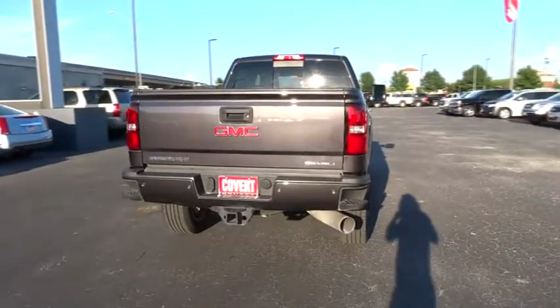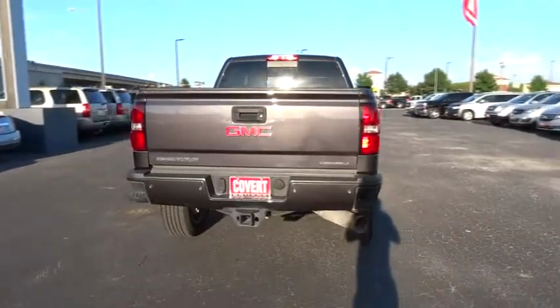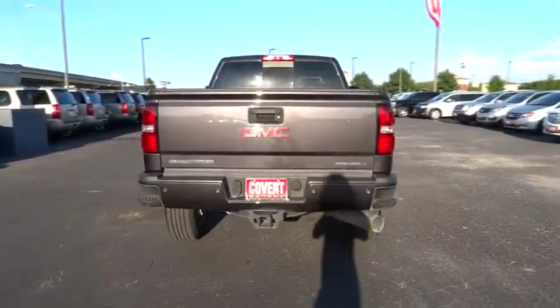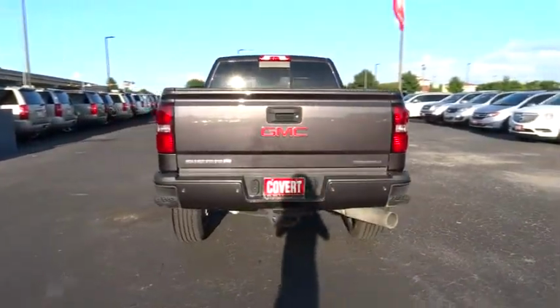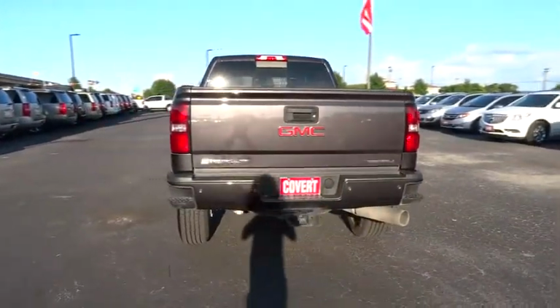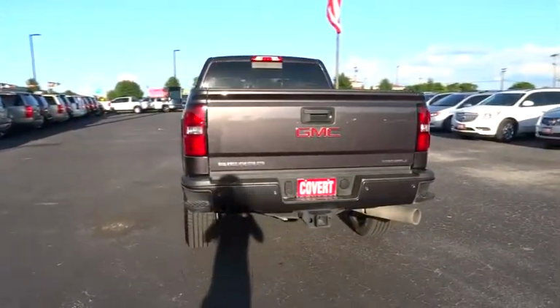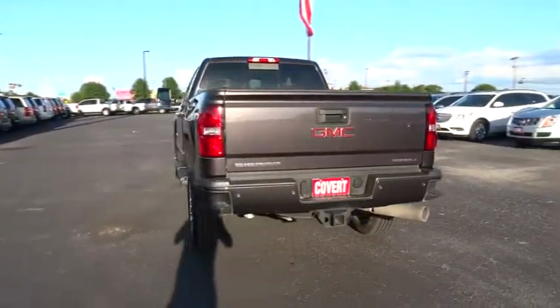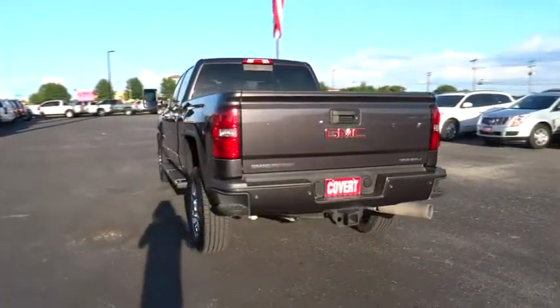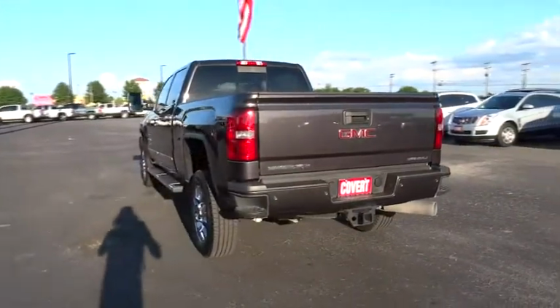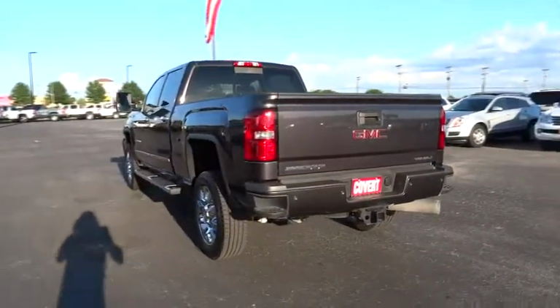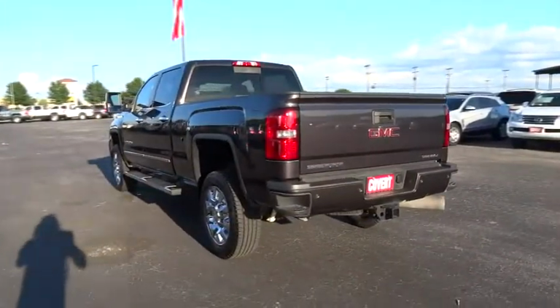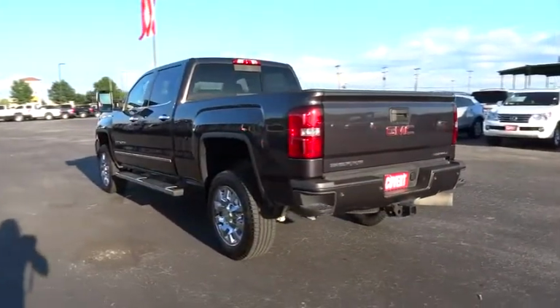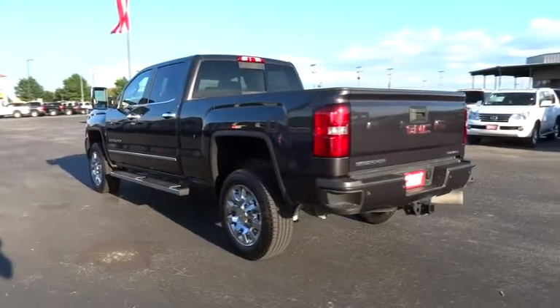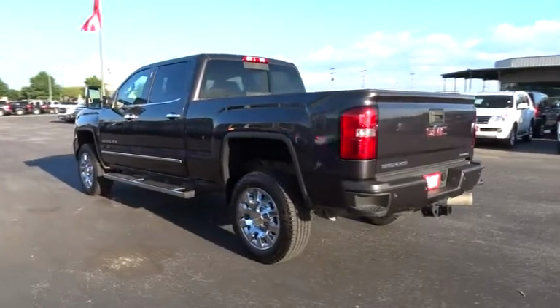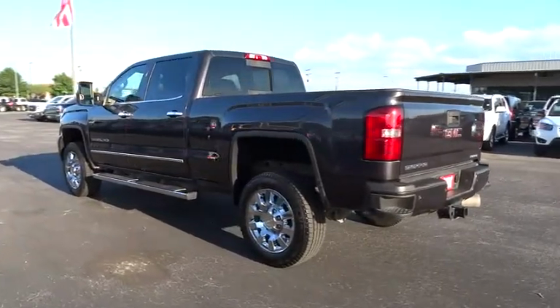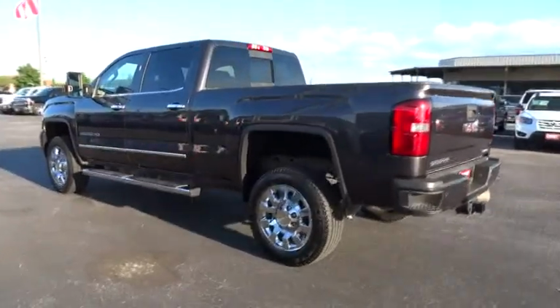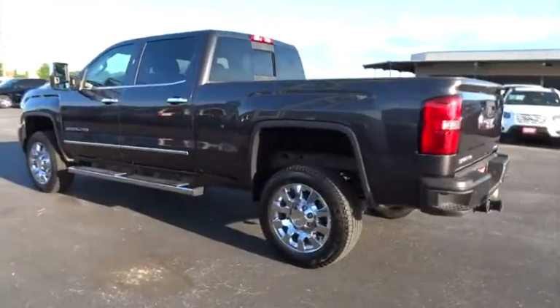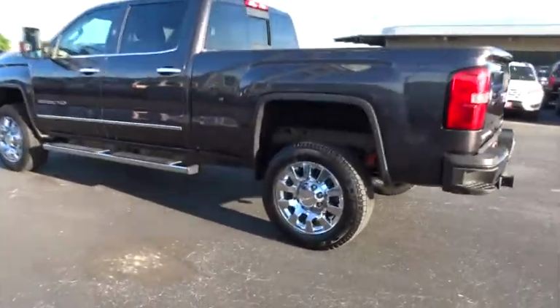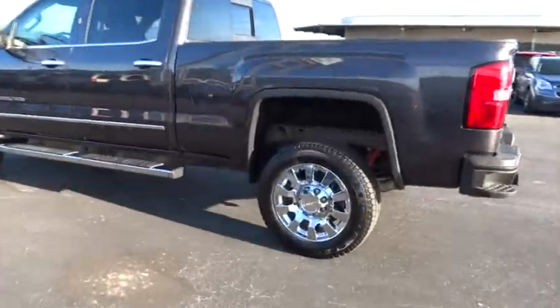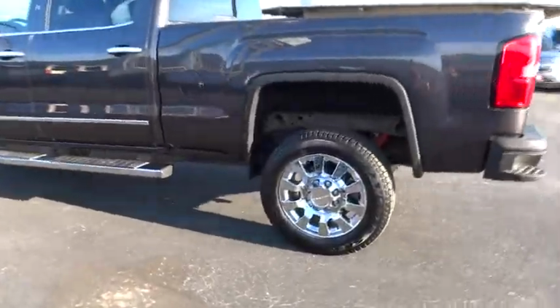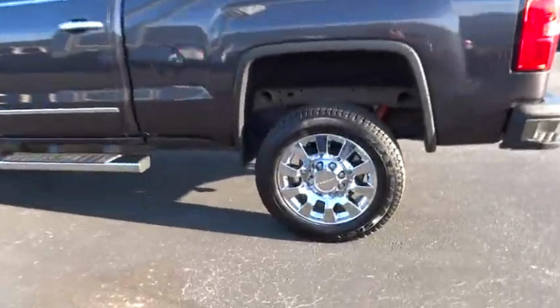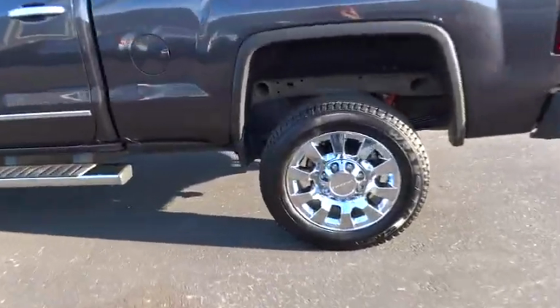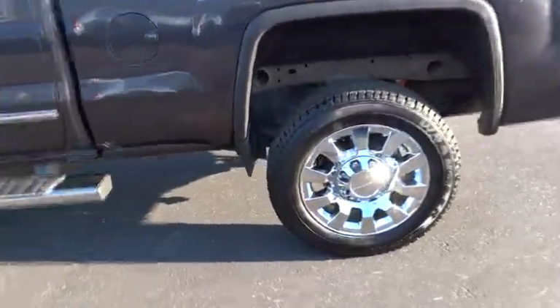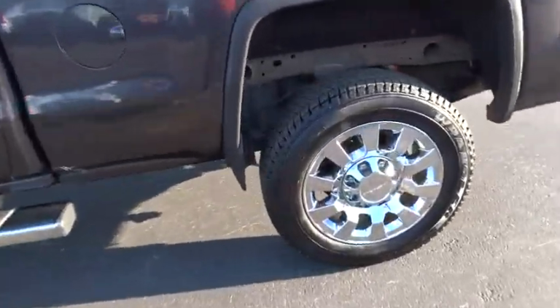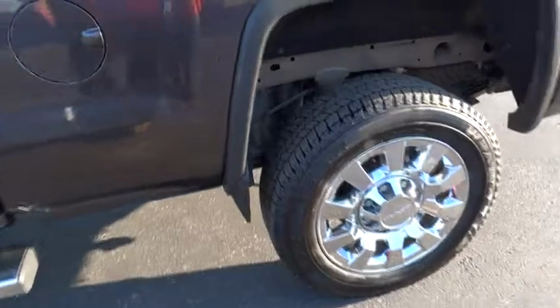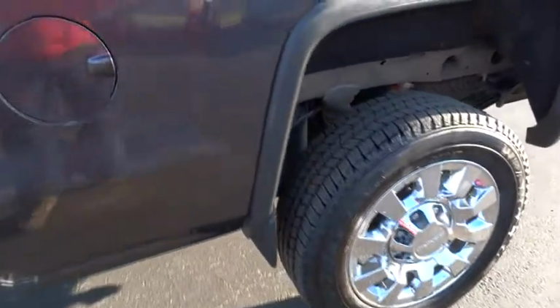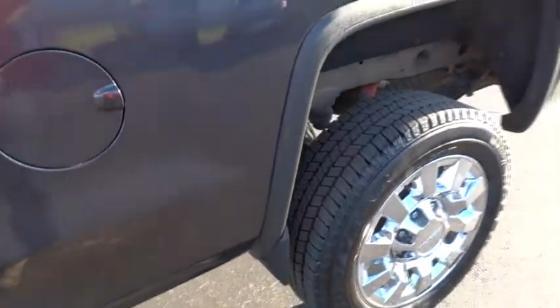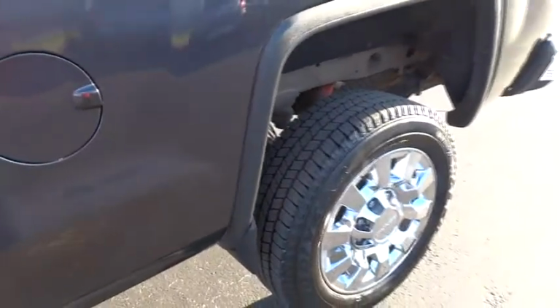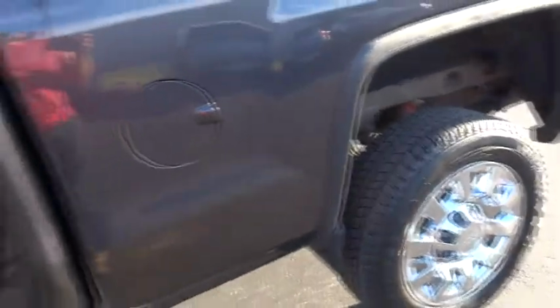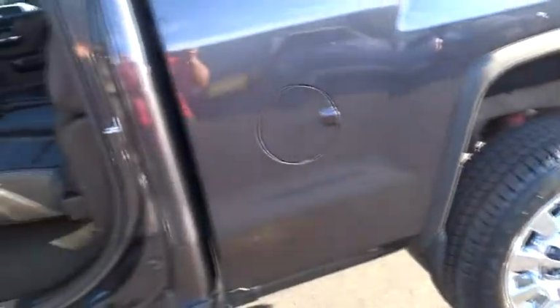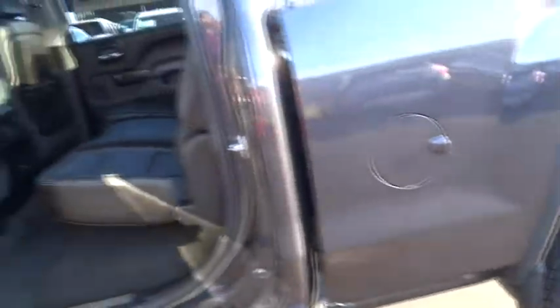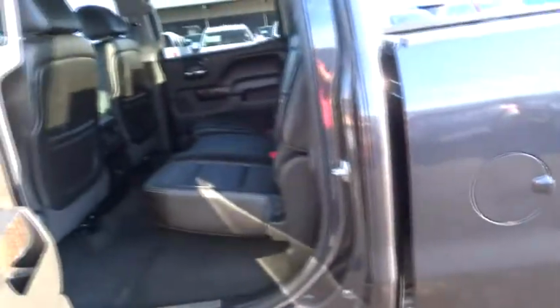Anti-lock braking system, navigation system, Bluetooth, adjustable steering wheel, cruise control, auto dimming rear view mirror, floor mat, aluminum wheels, four wheel drive, four wheel disc brakes, premium sound system.